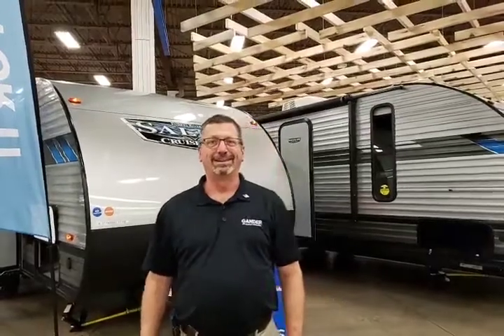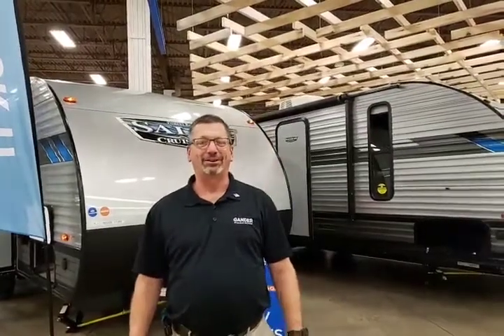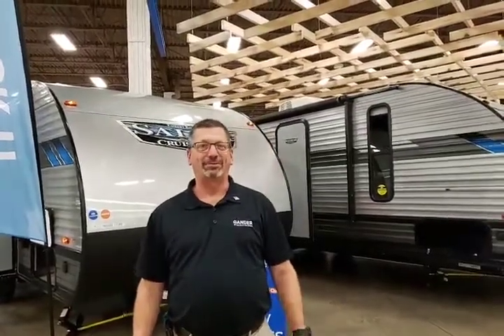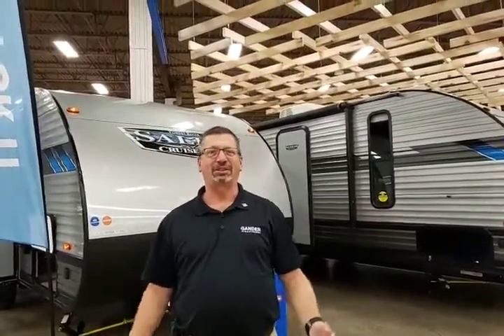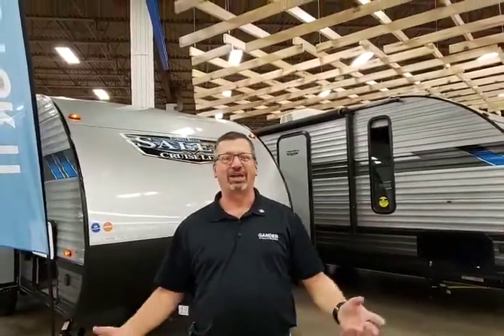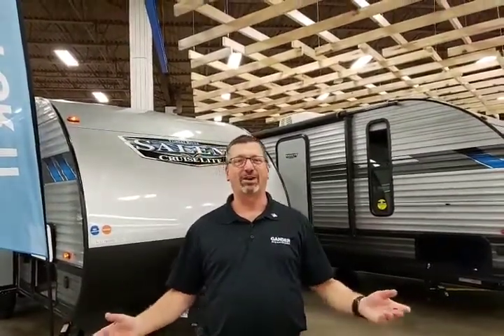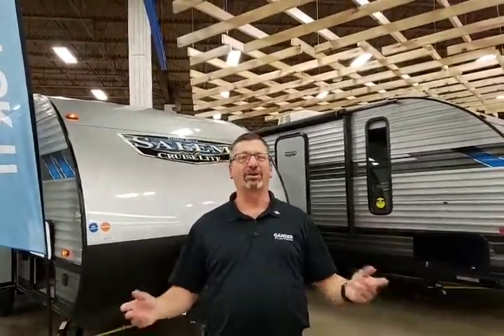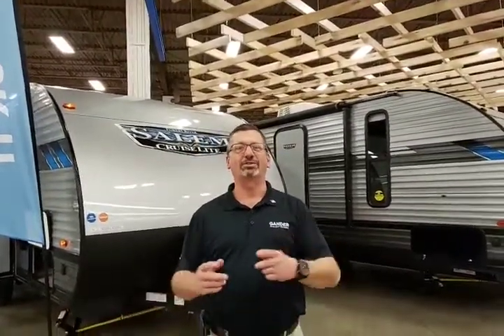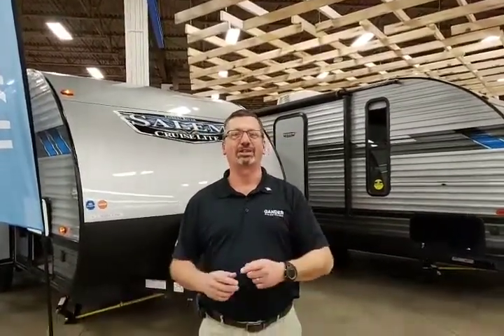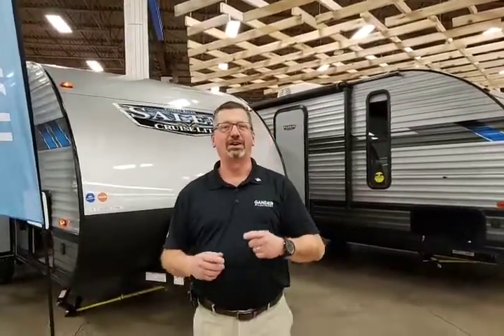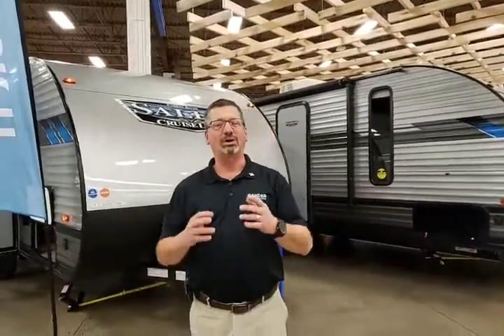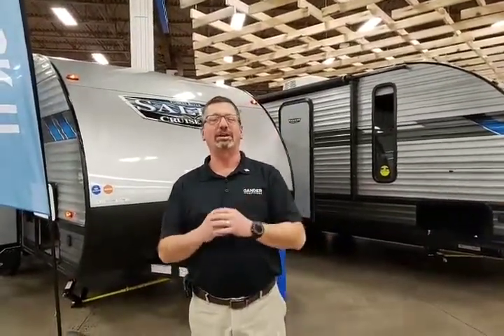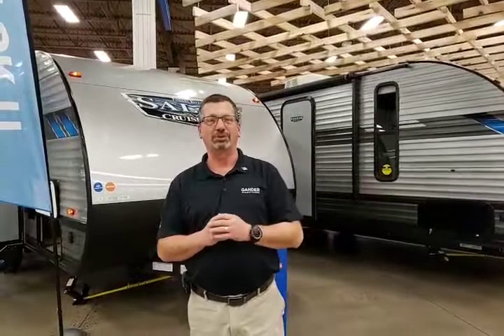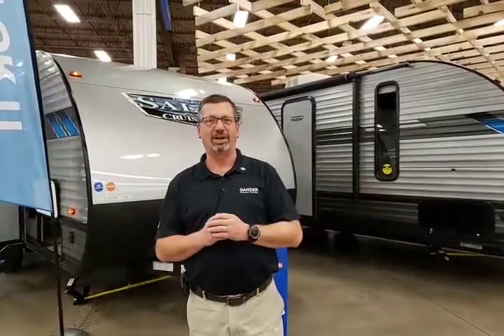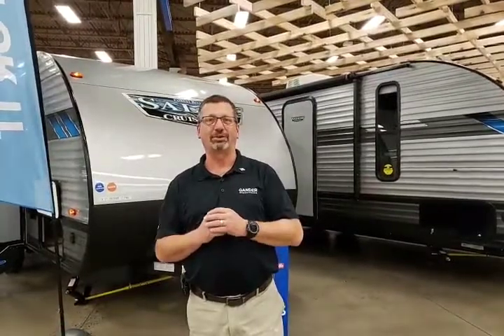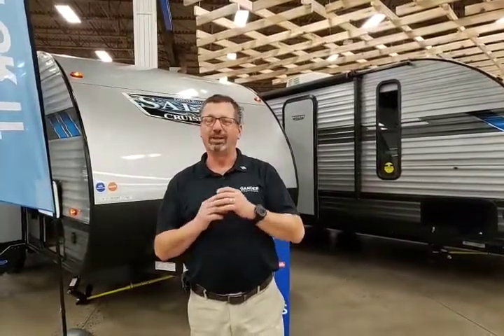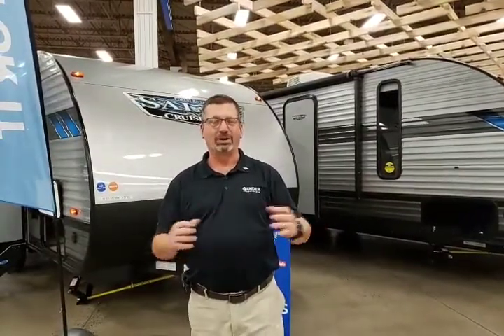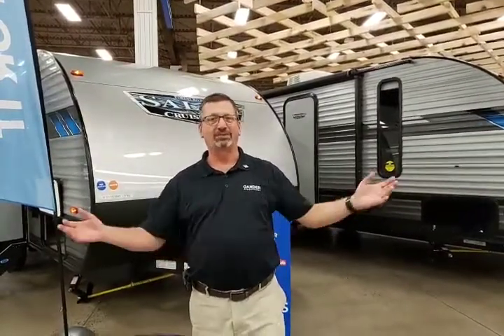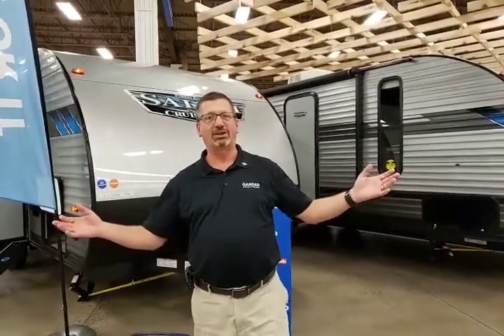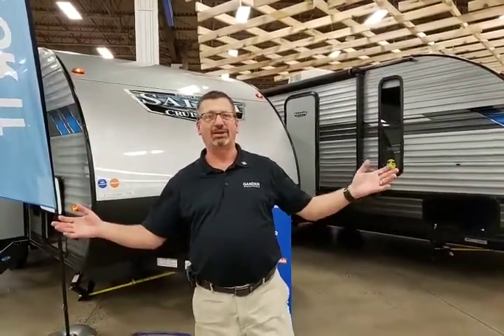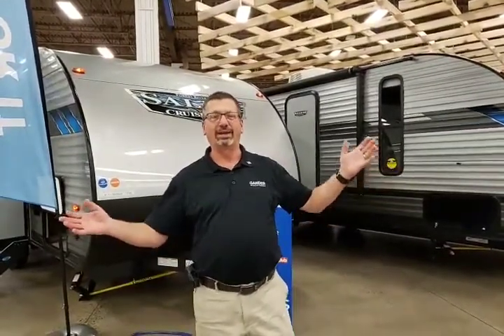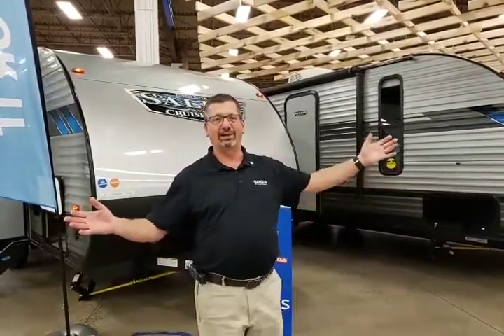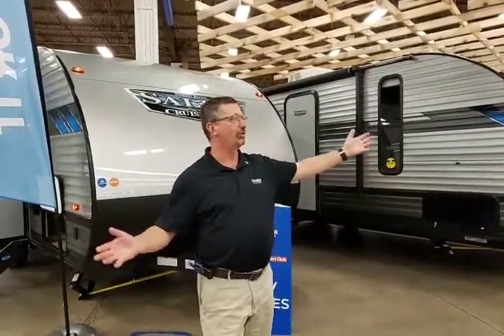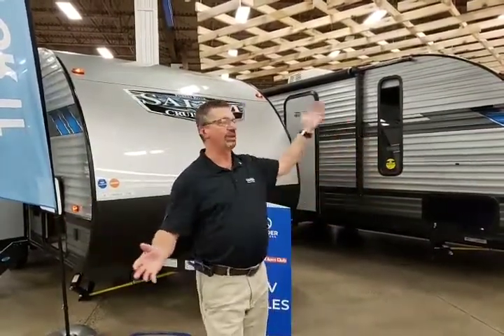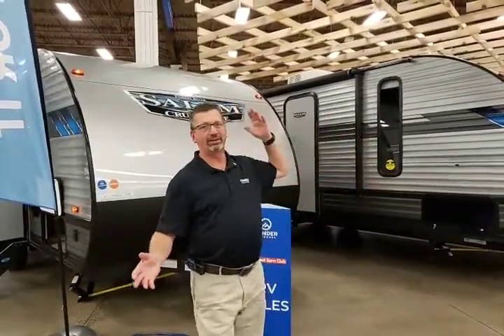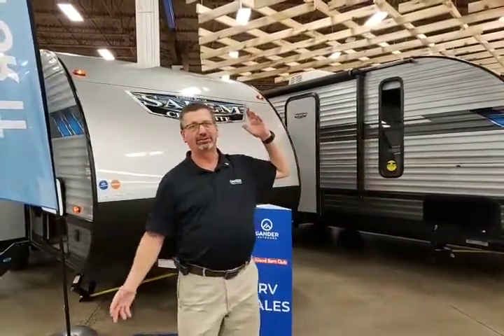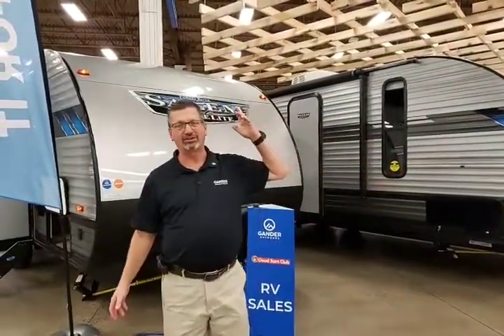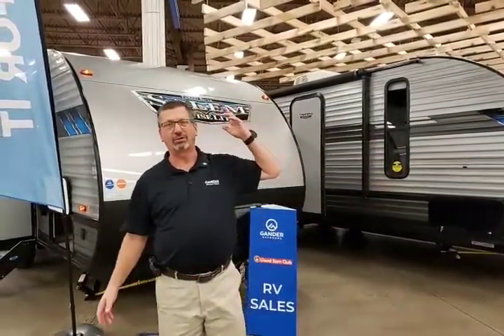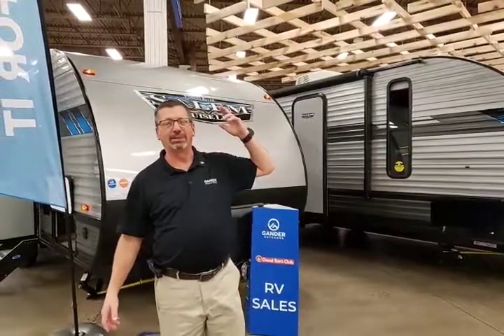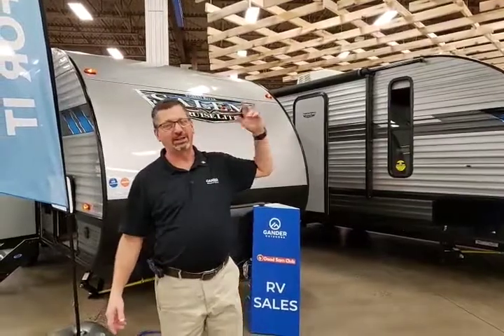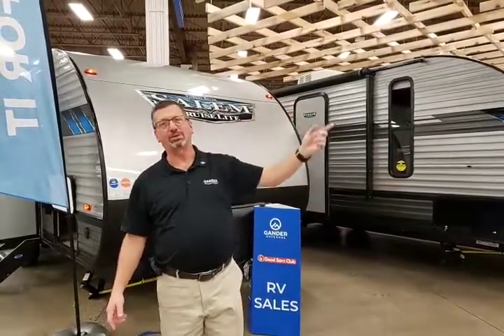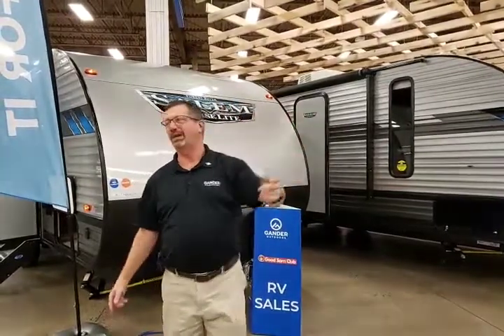Hey there camper fans, it's Lance with Gander RV in Rothschild, Wisconsin. Welcome you to my YouTube channel. I wanted to just say hello and show you what we've got here in our giant showroom. Let's take a look at what we've got.